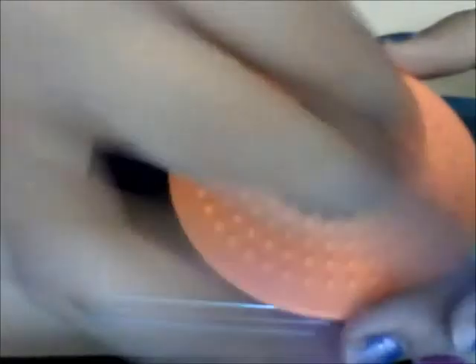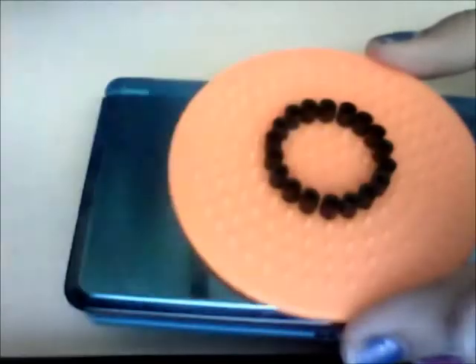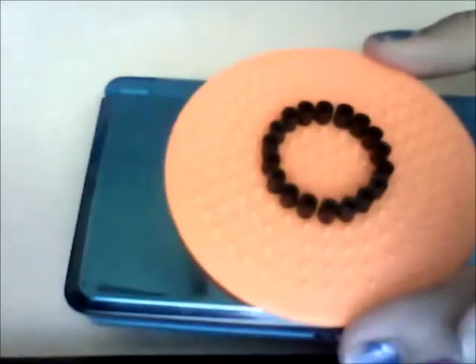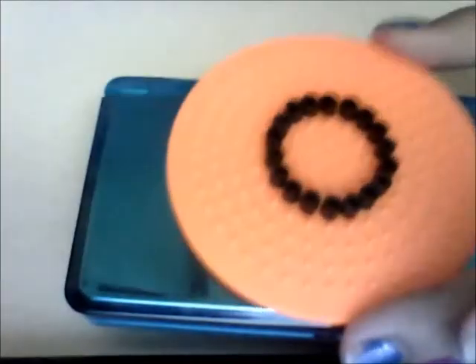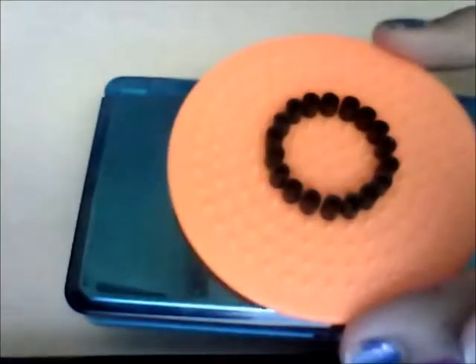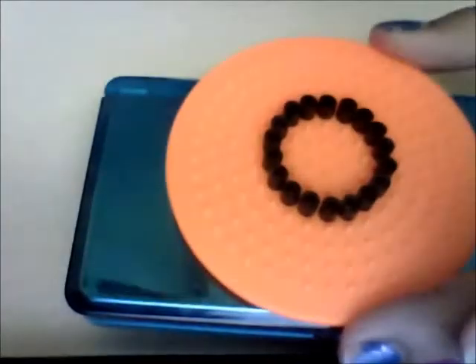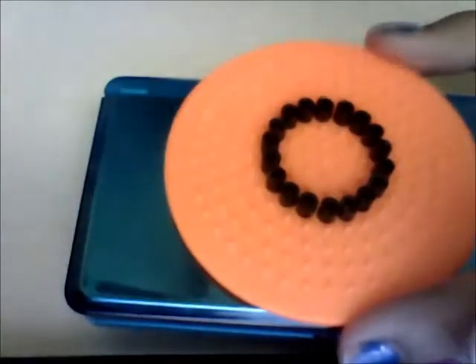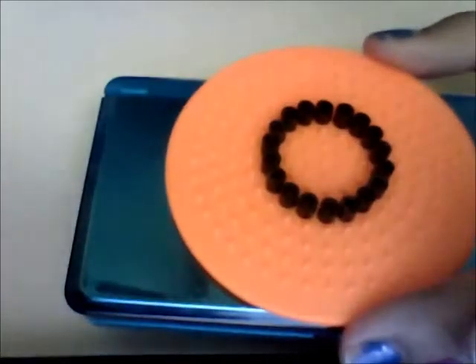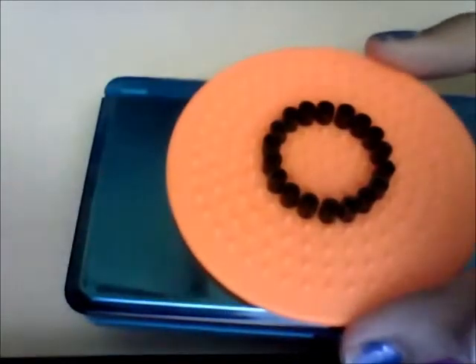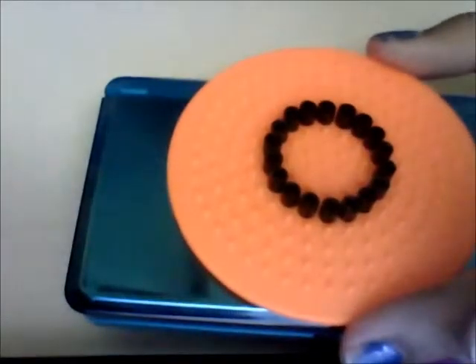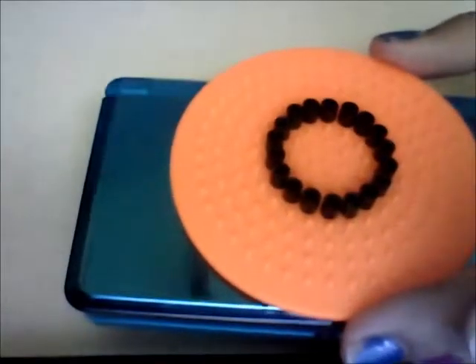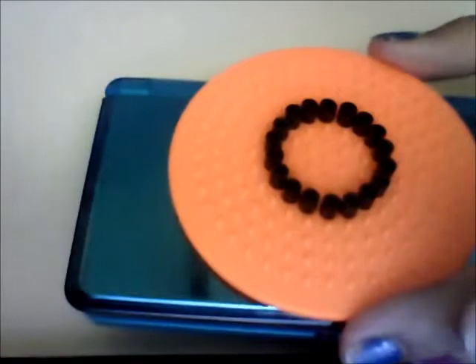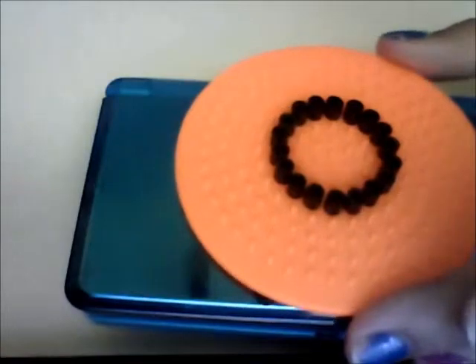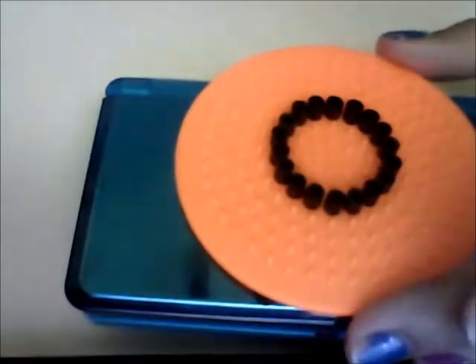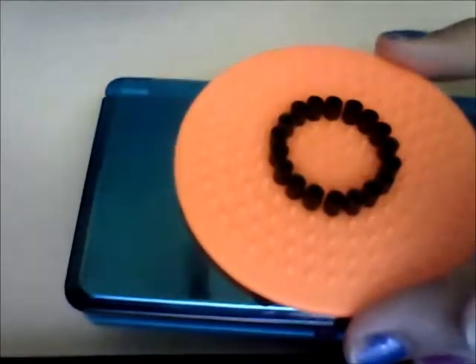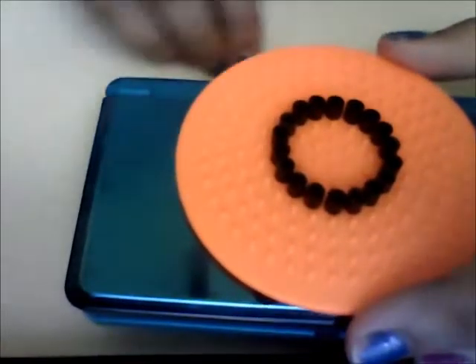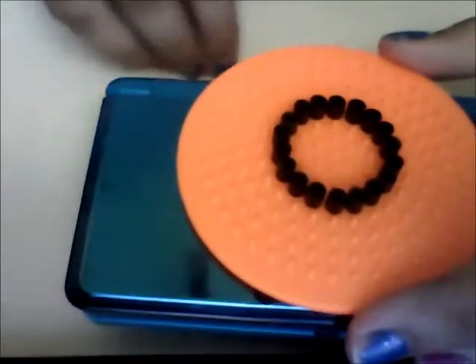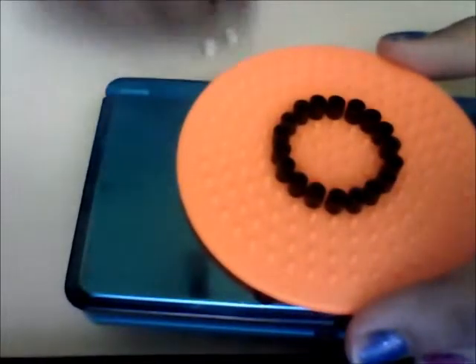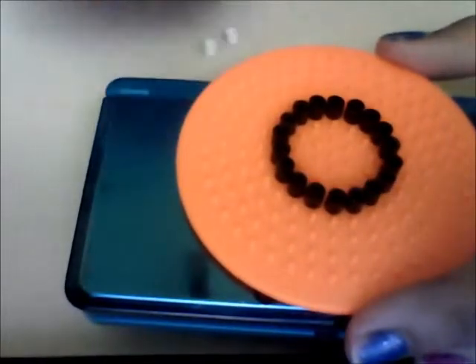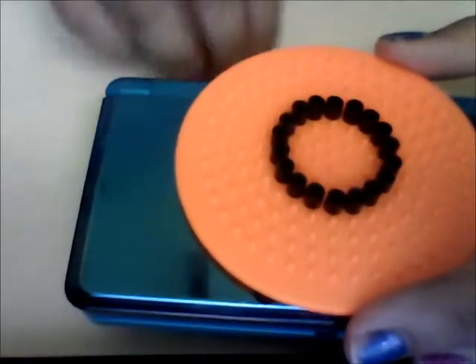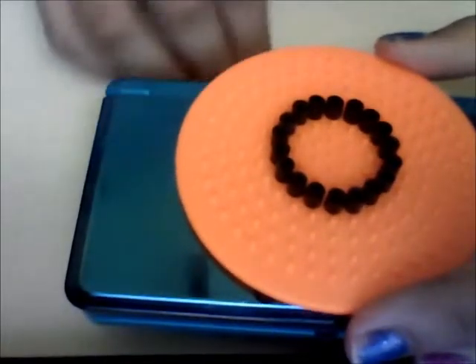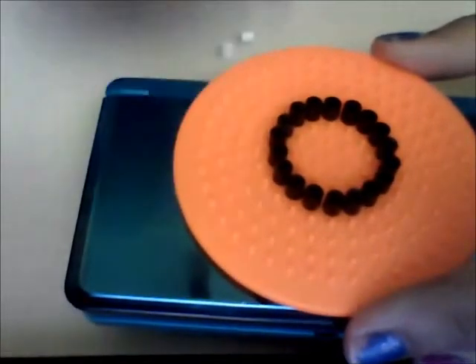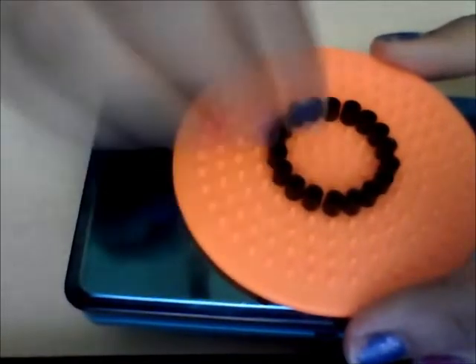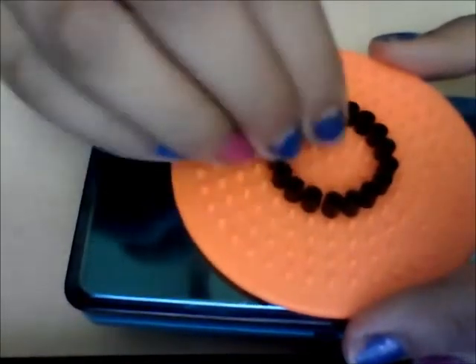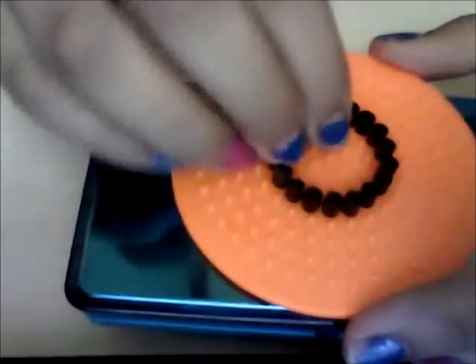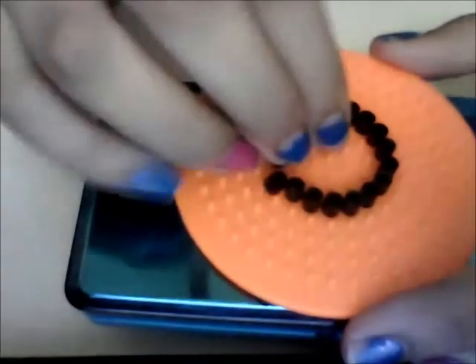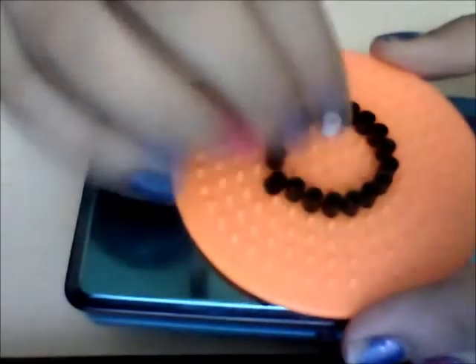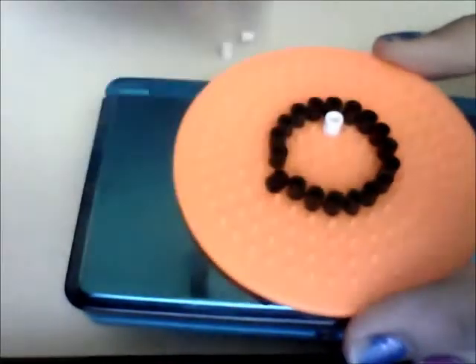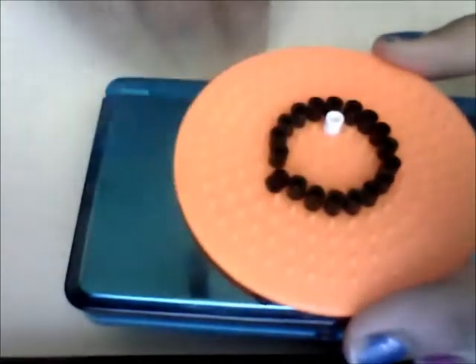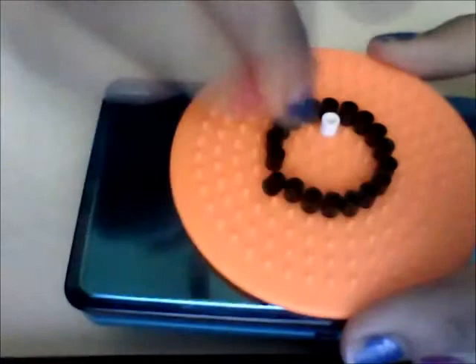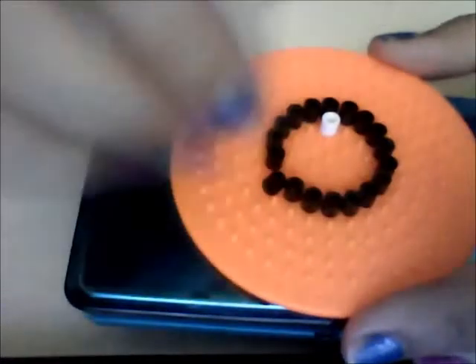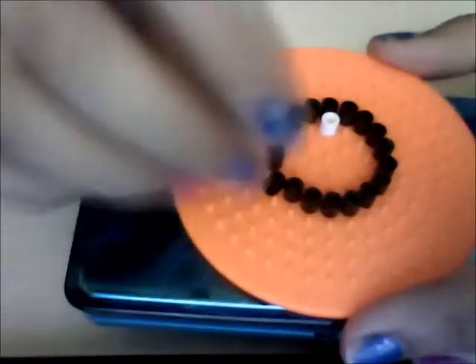Just like that. Then you're going to take your white beads and do the same on the inside — just circle them around.